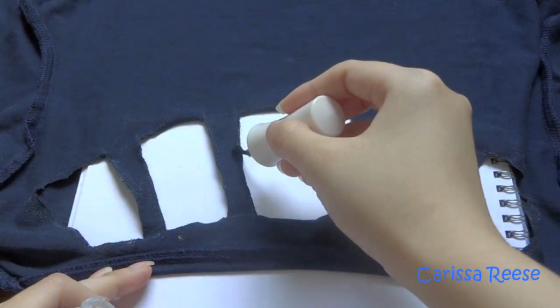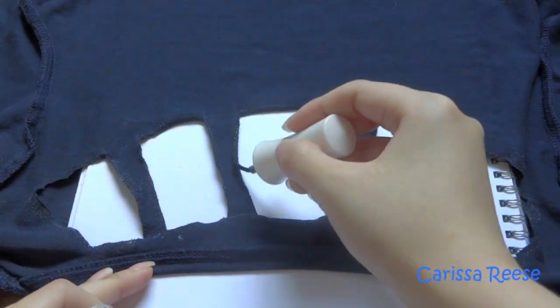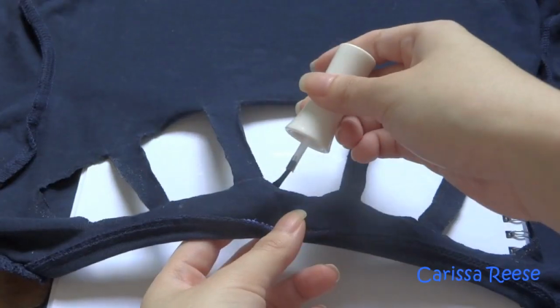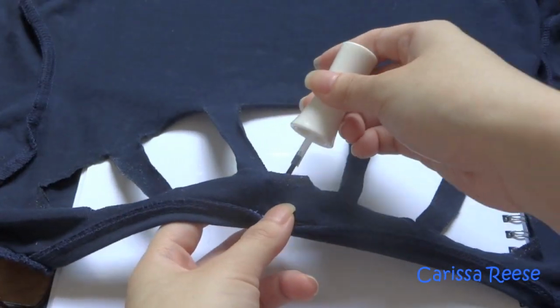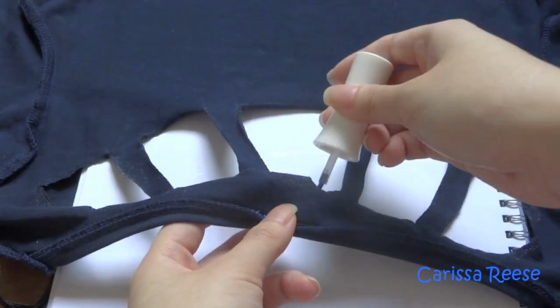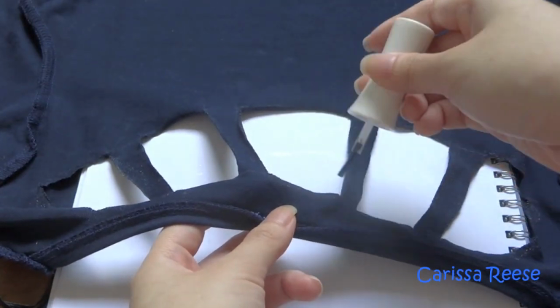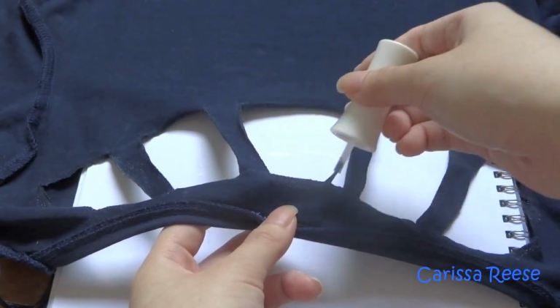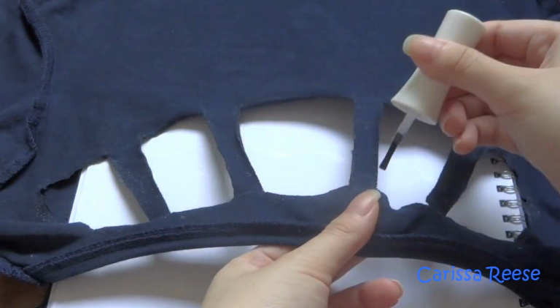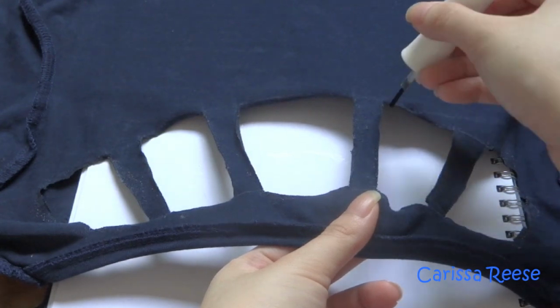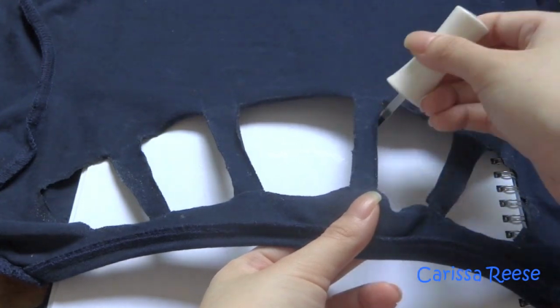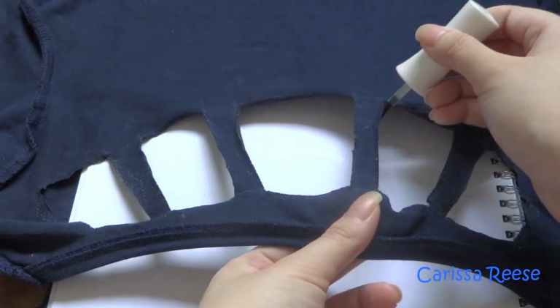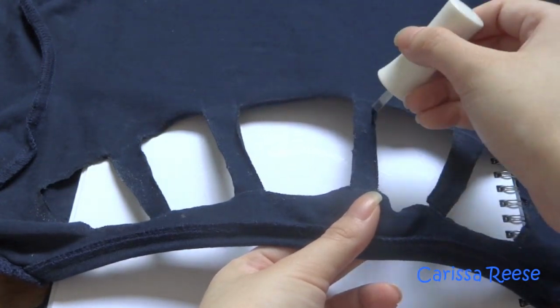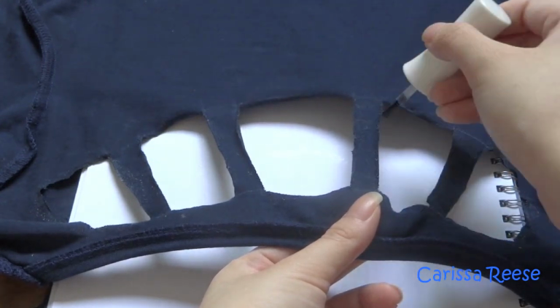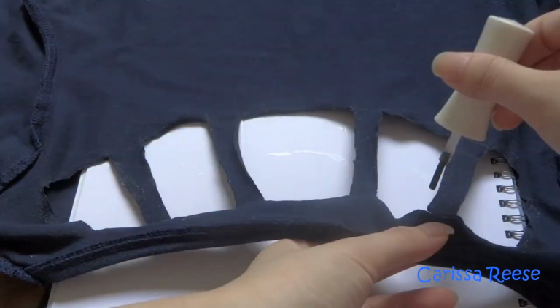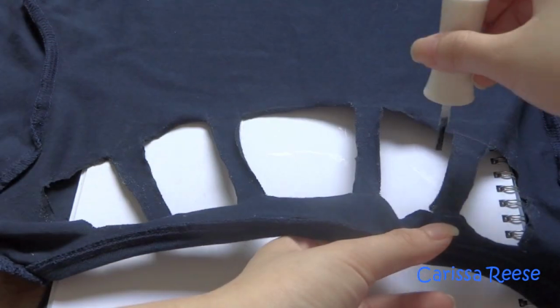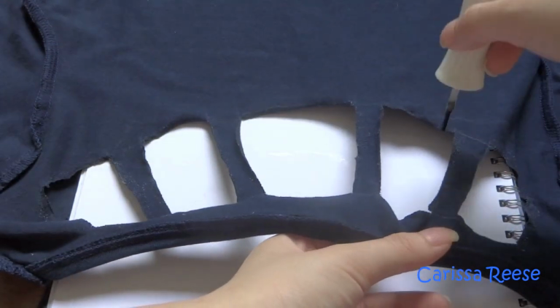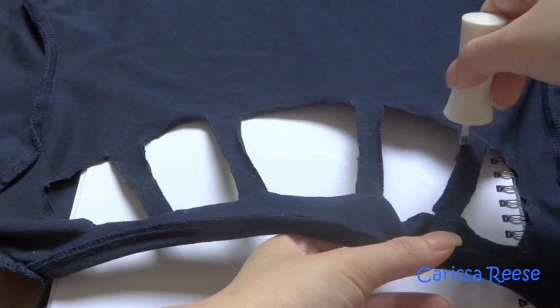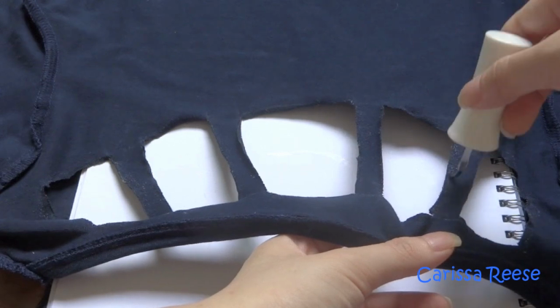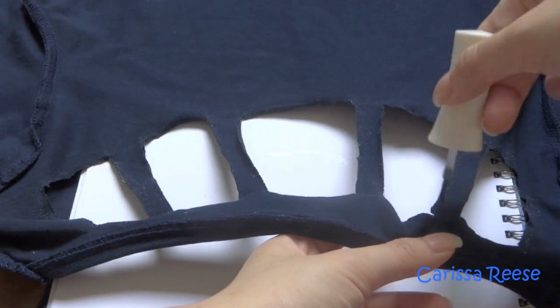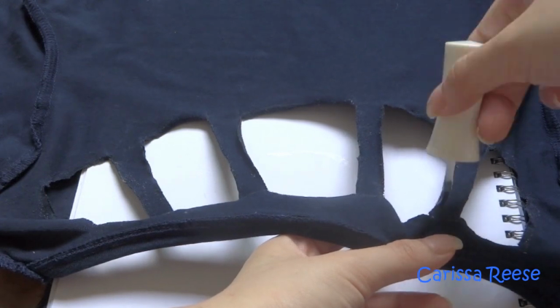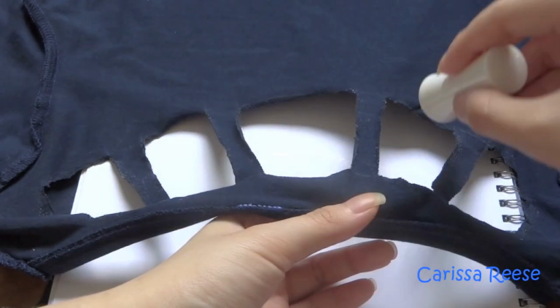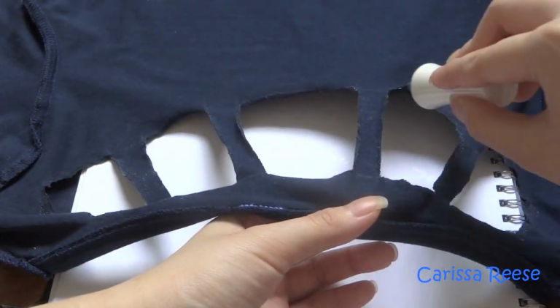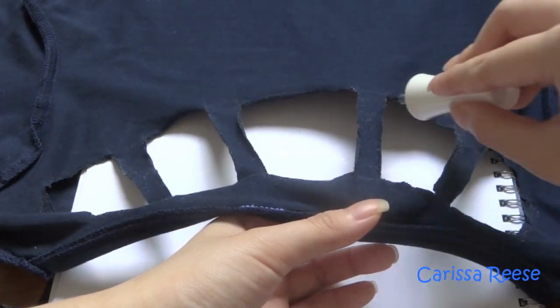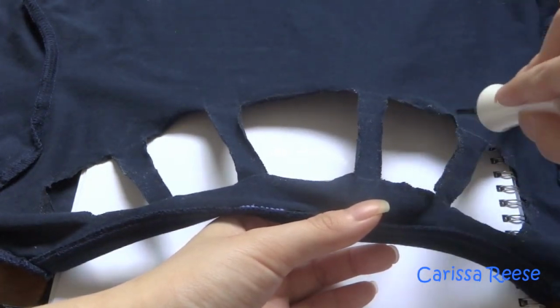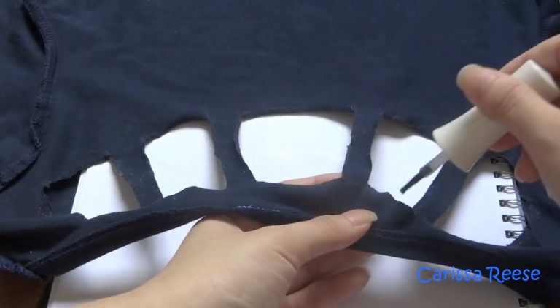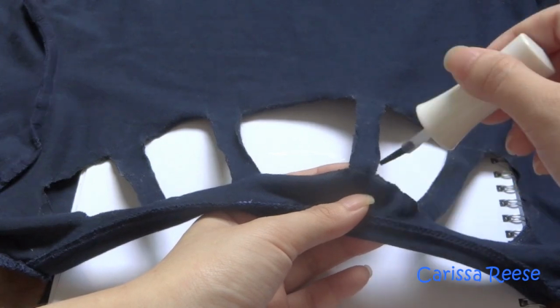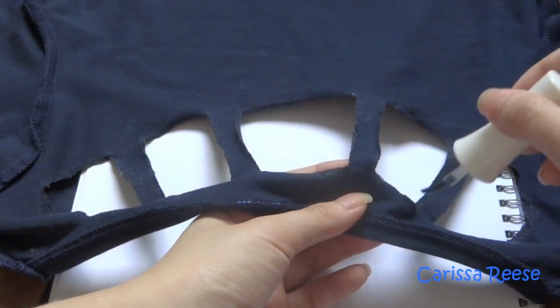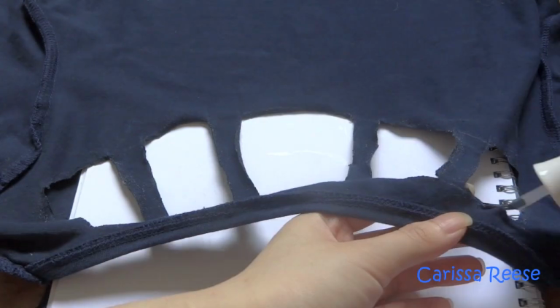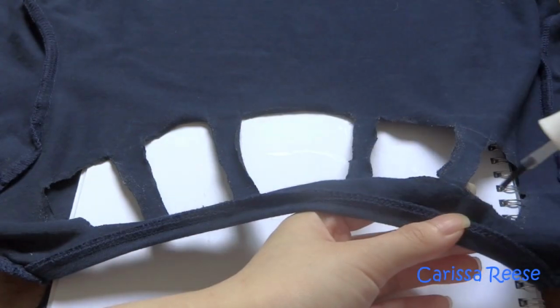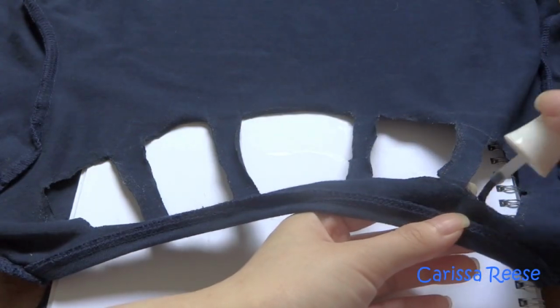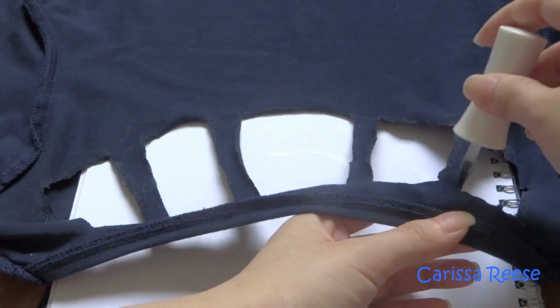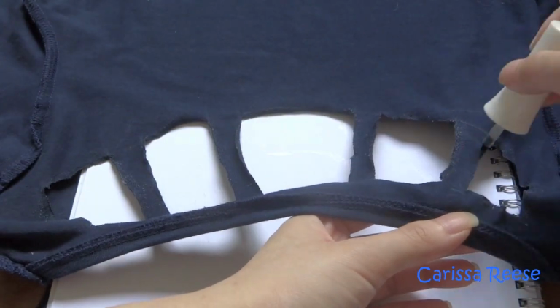After cutting, you are done. For an extra step, if you are worried that your shirt will fray or tear, take some fray glue or nail polish and put it on the cutouts so it will not fray while it is being washed.